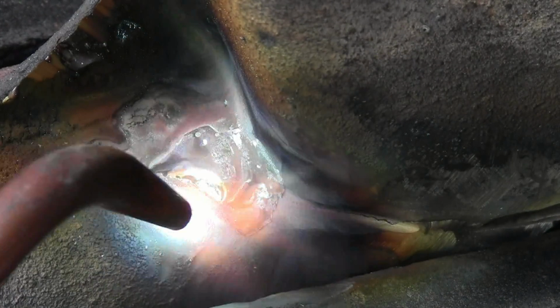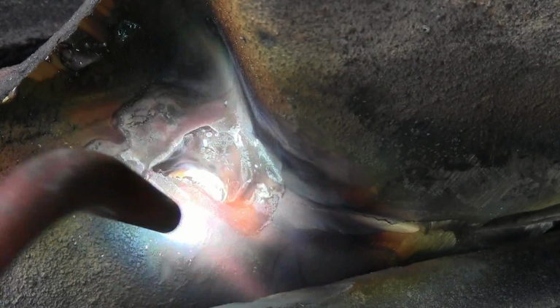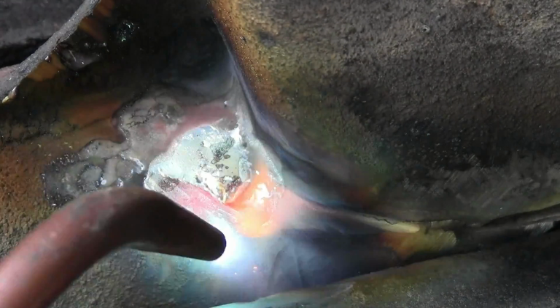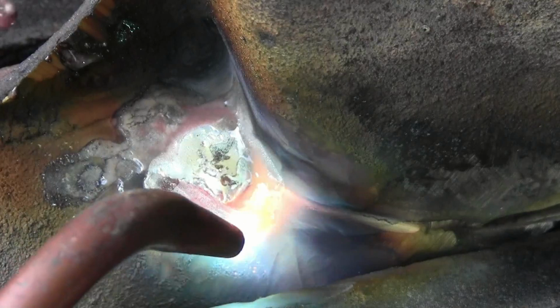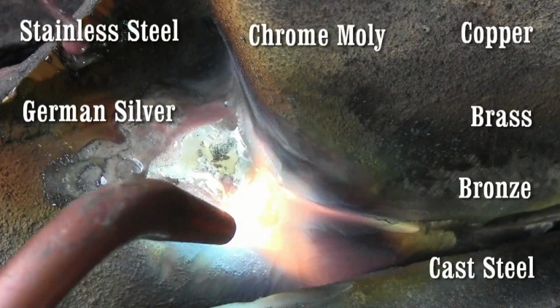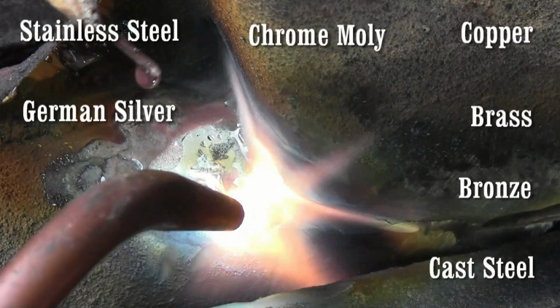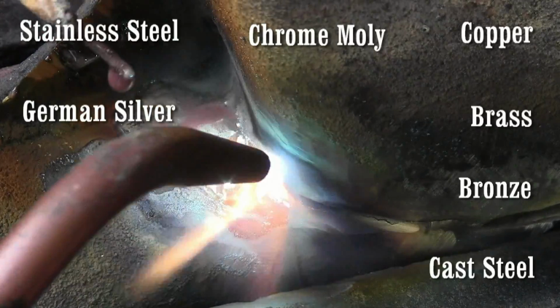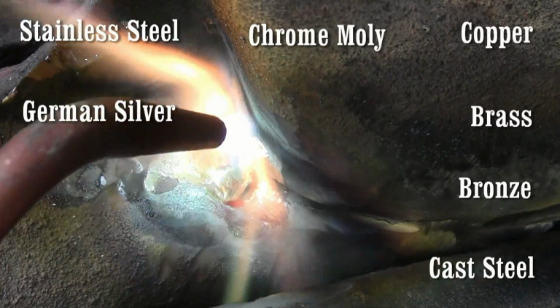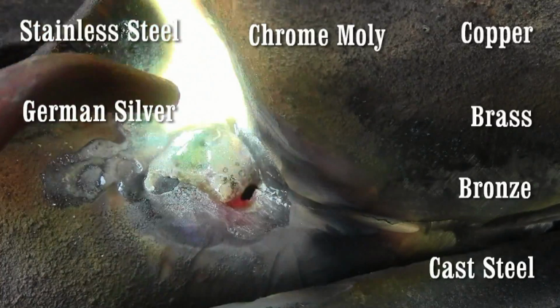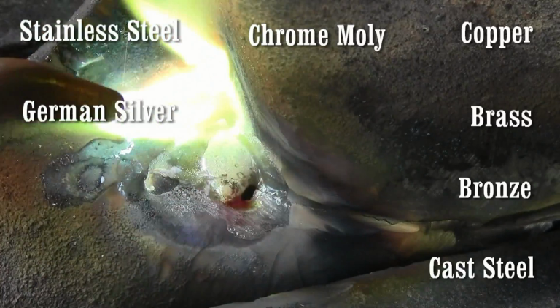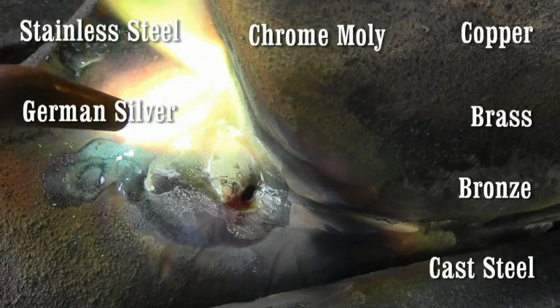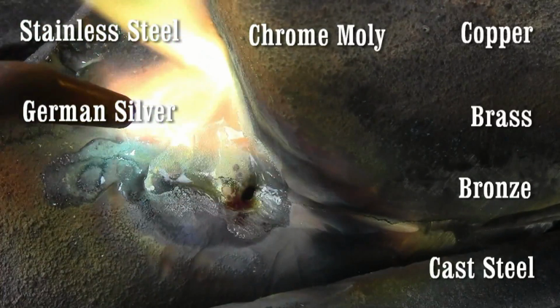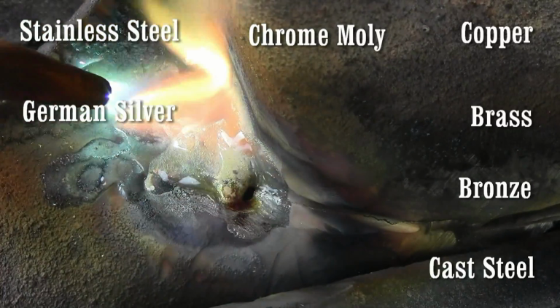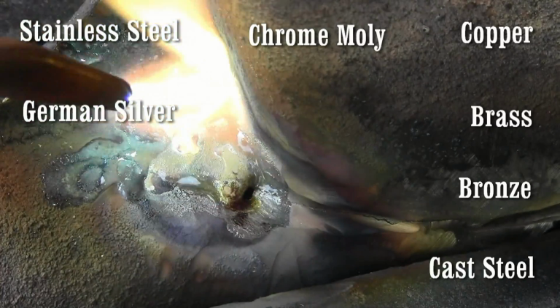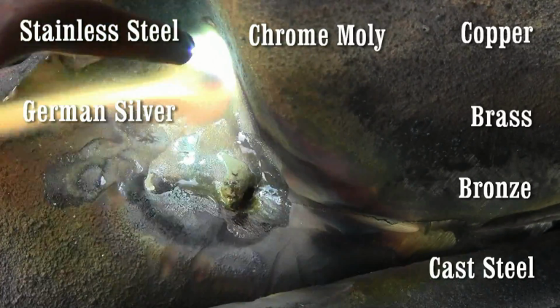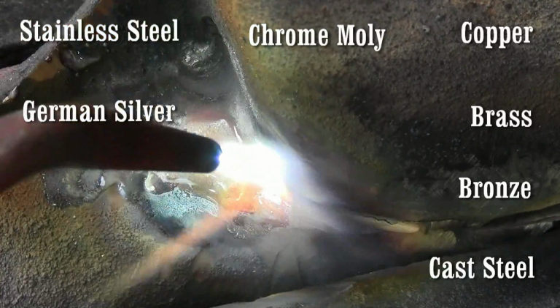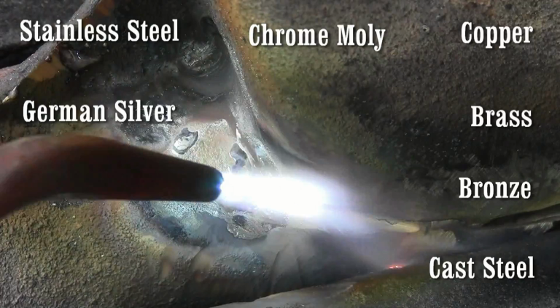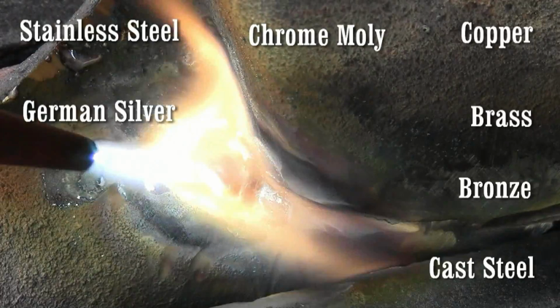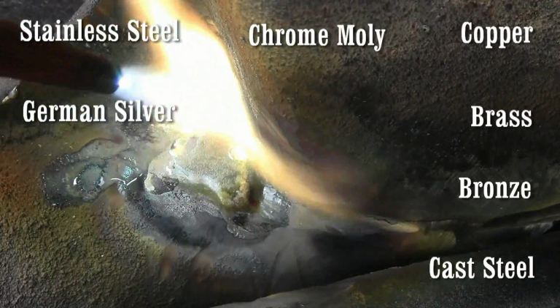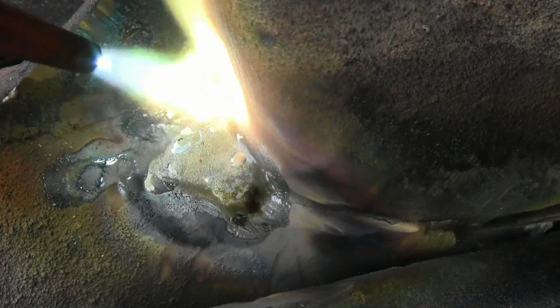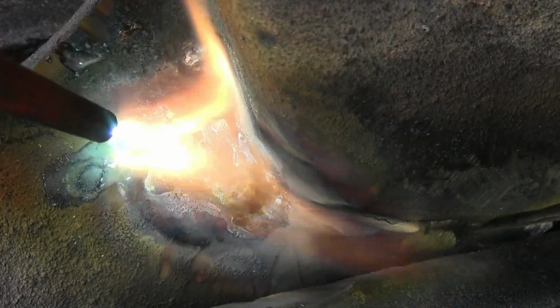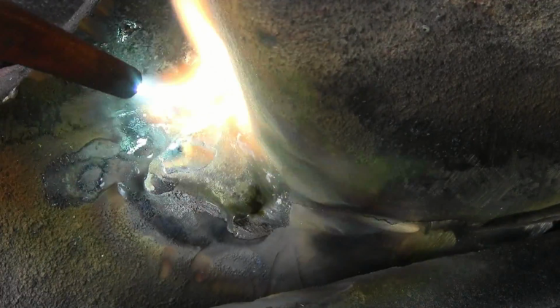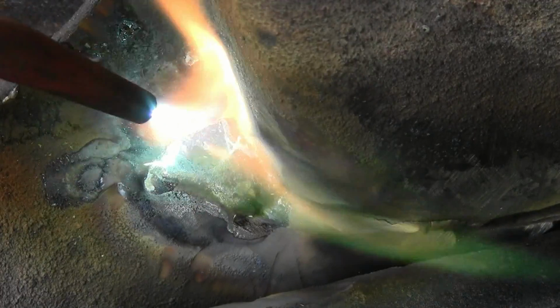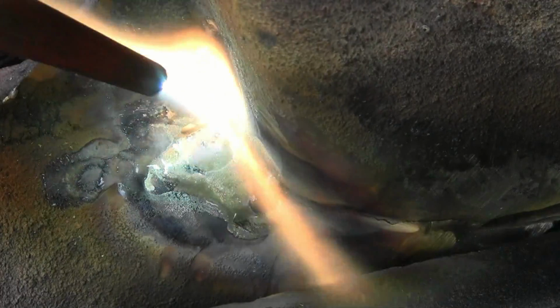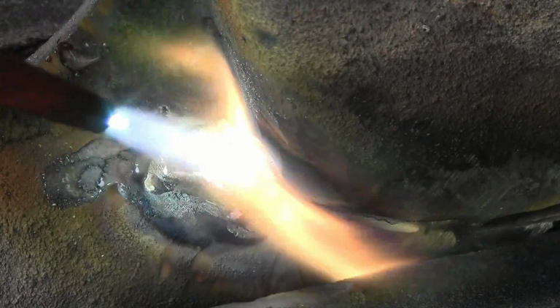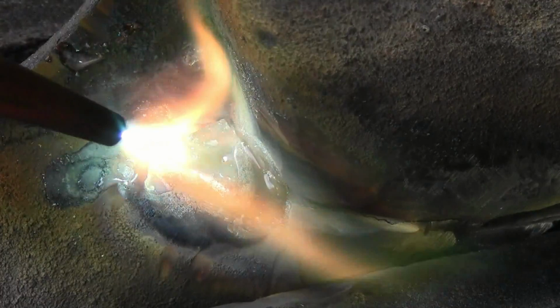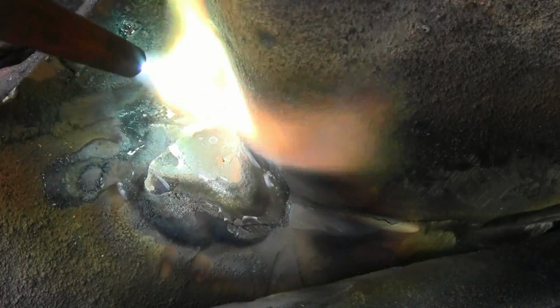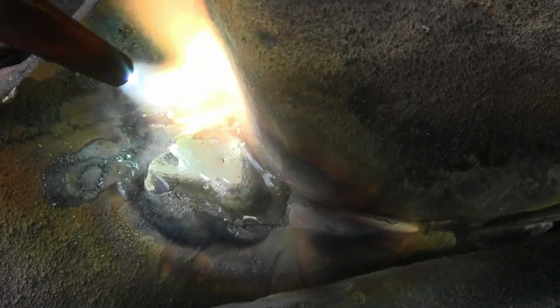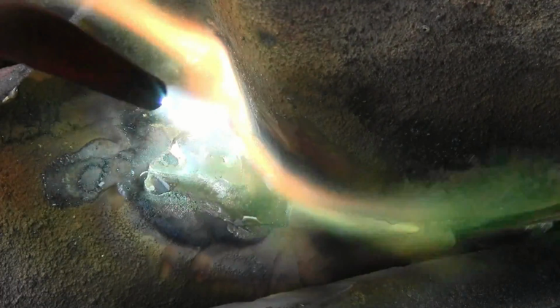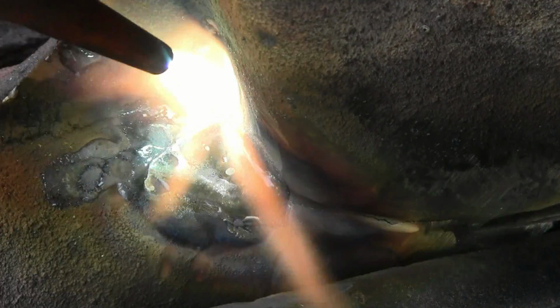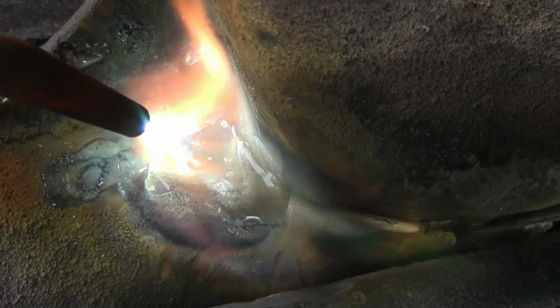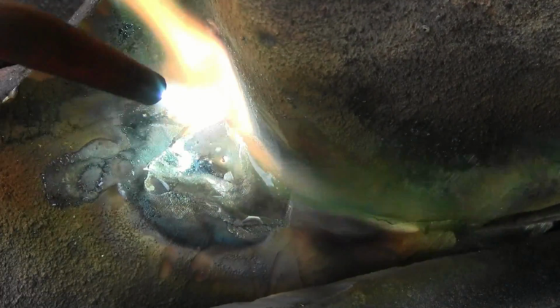The SSF6 works on these metals and more. We simply push the silver over the gap to close it.